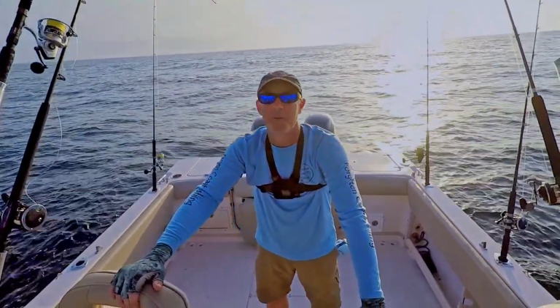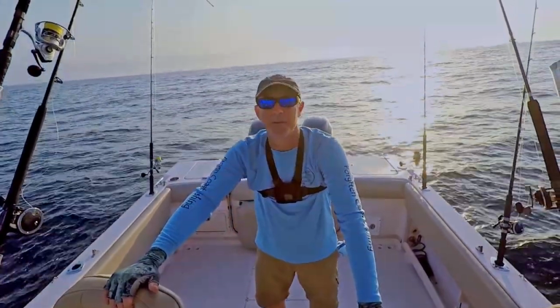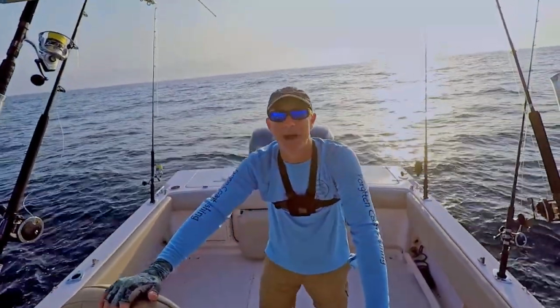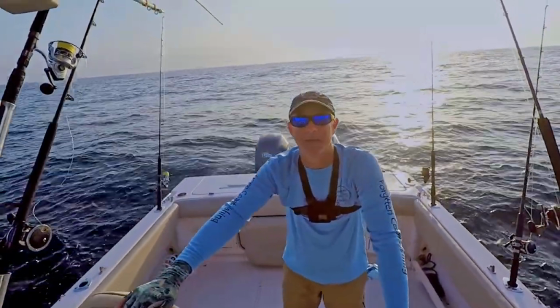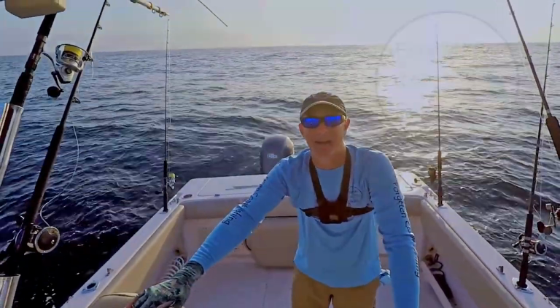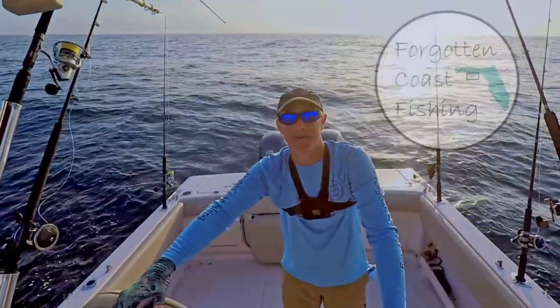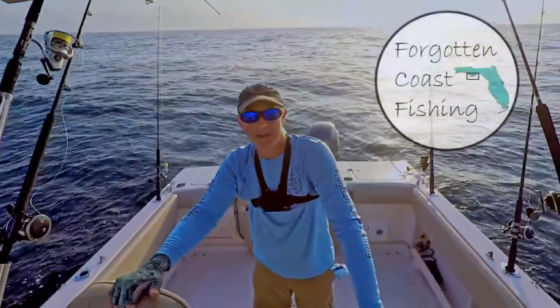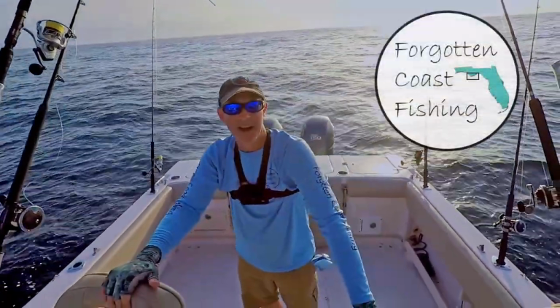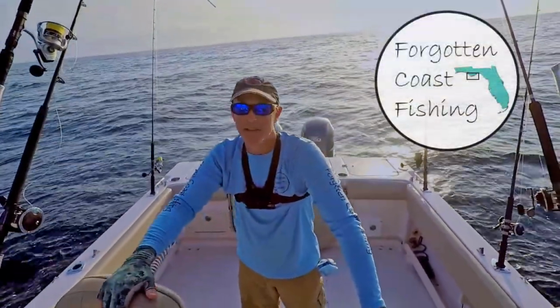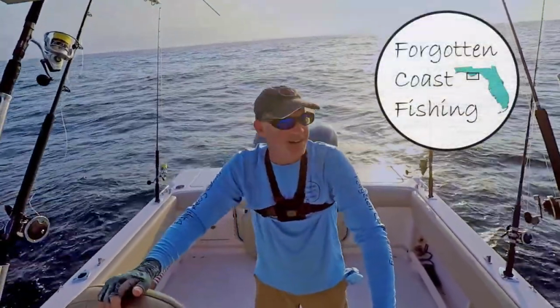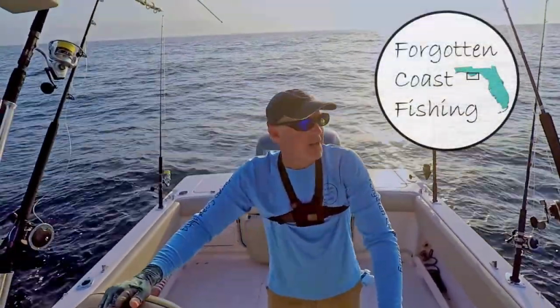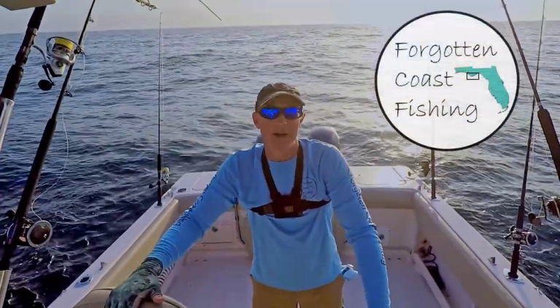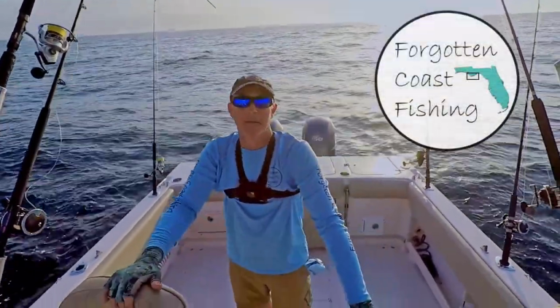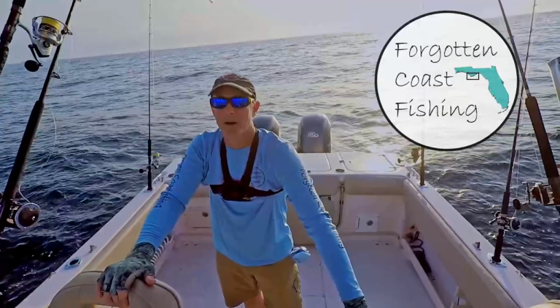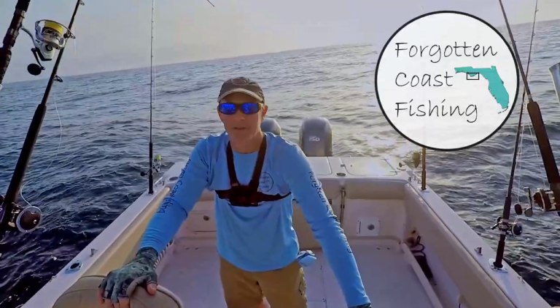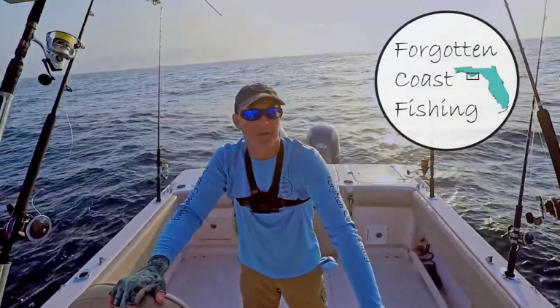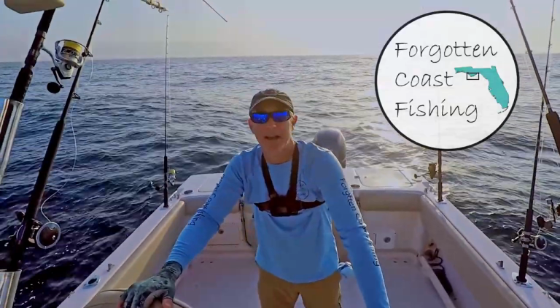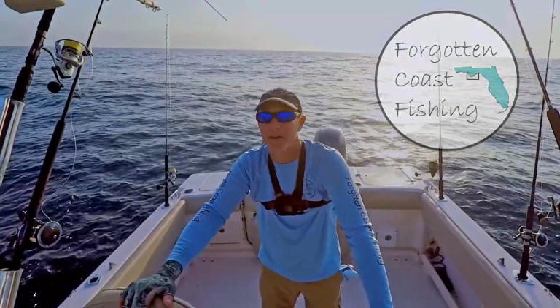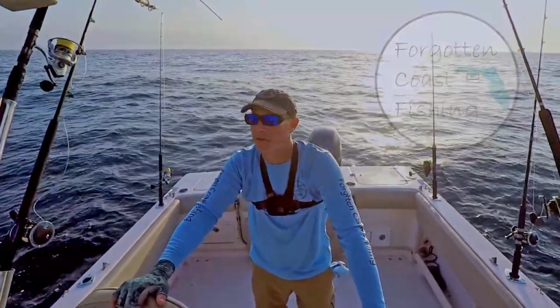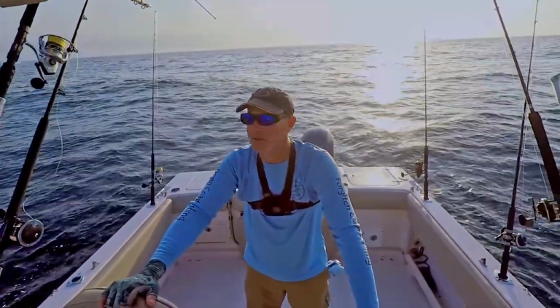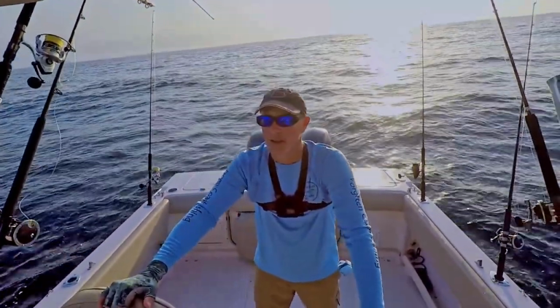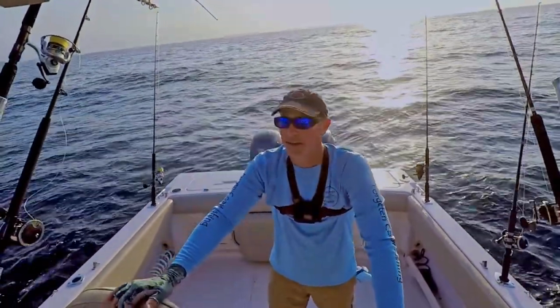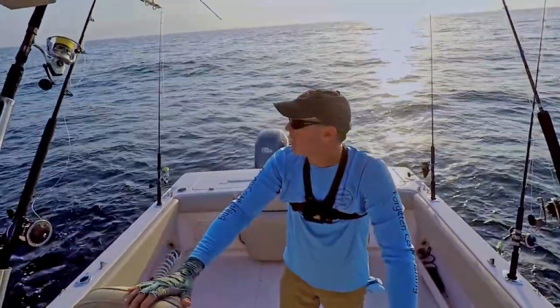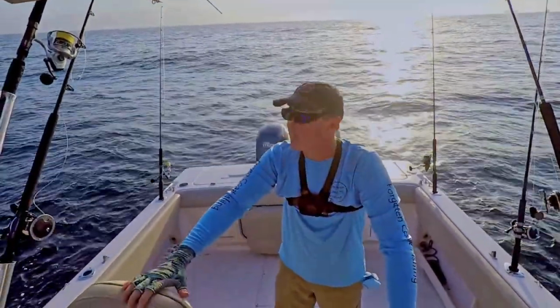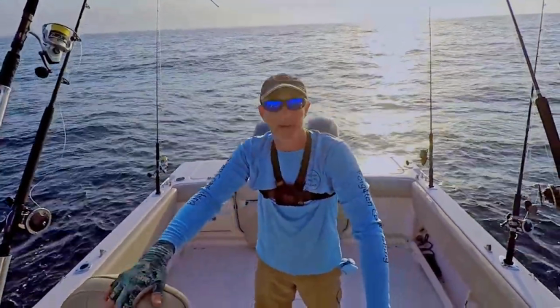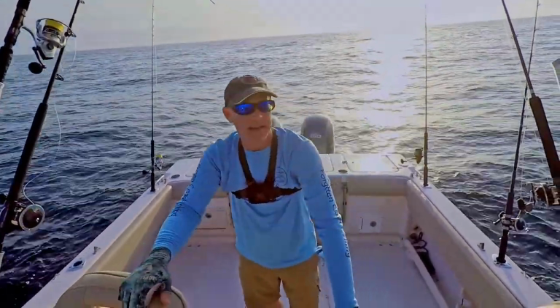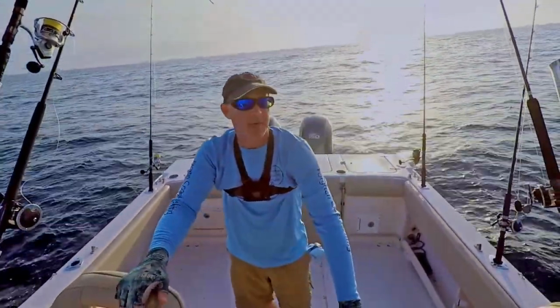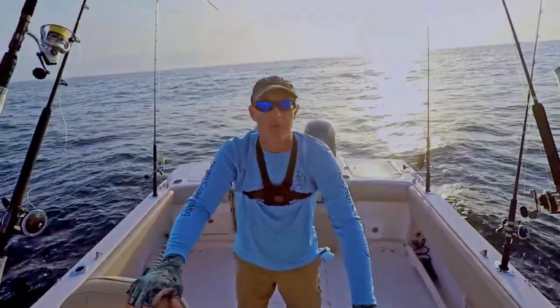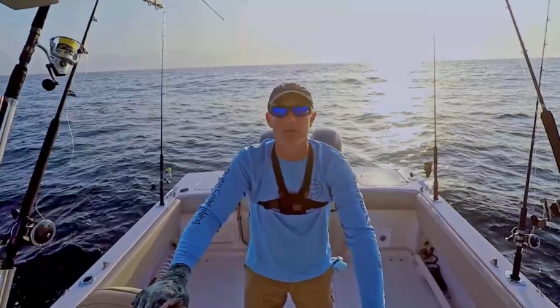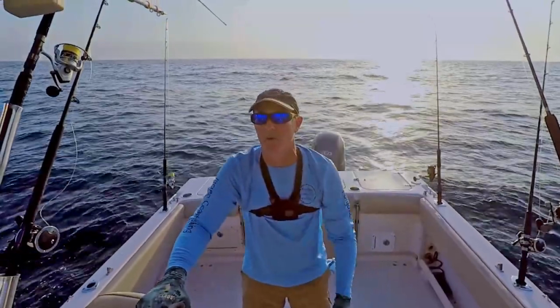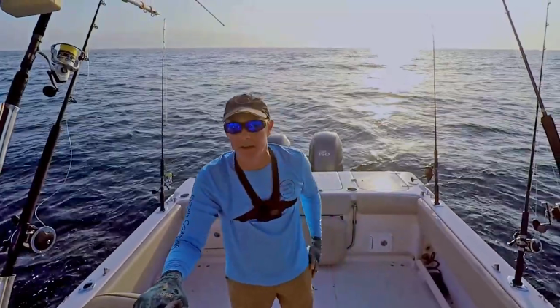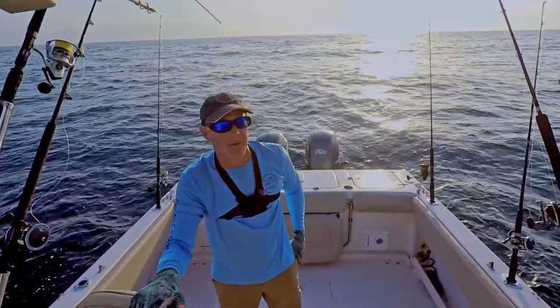Welcome everybody to Forgotten Coast Fishing. I'm David. We've had about four days of rain and thunderstorms. Looks like we've got a pretty good day today. We've got one storm we're watching out for.